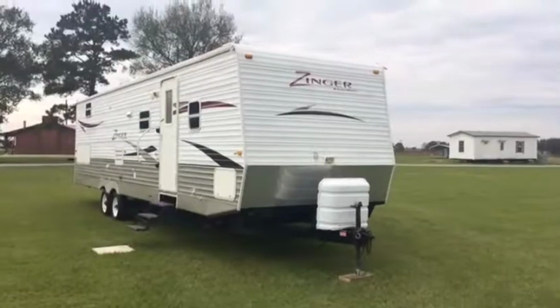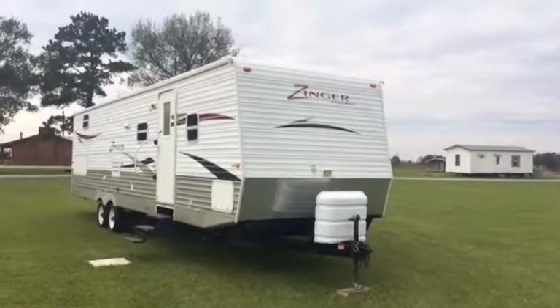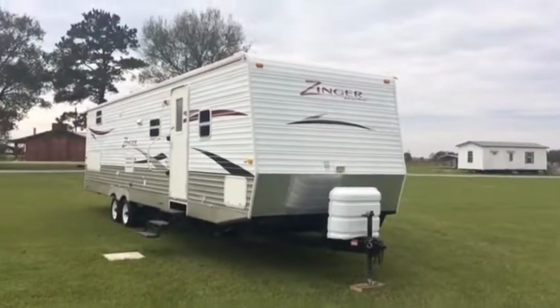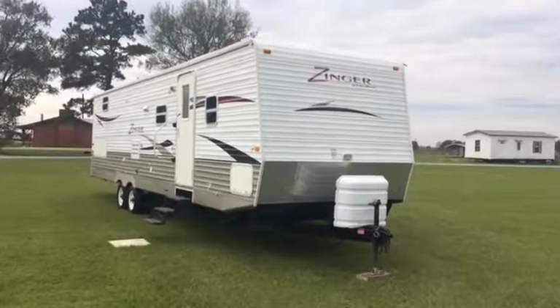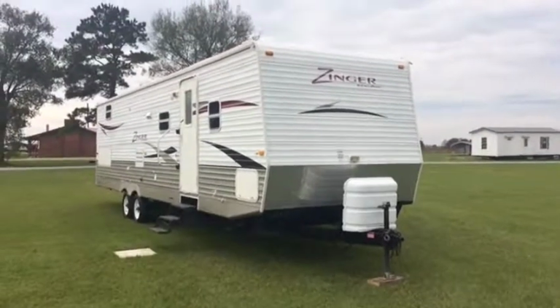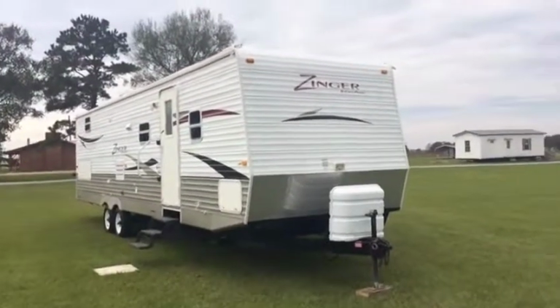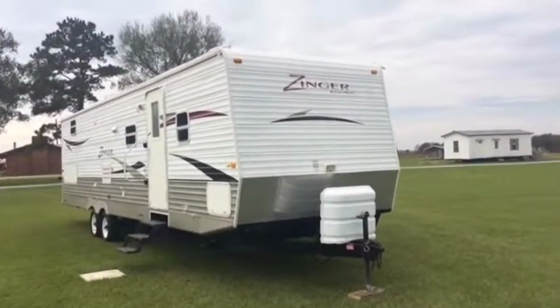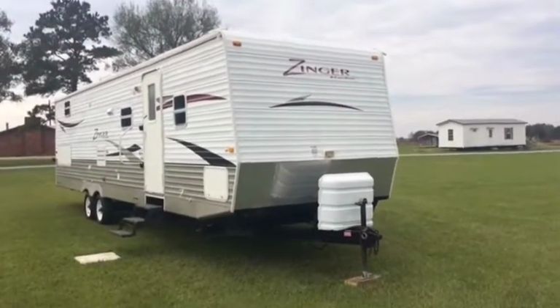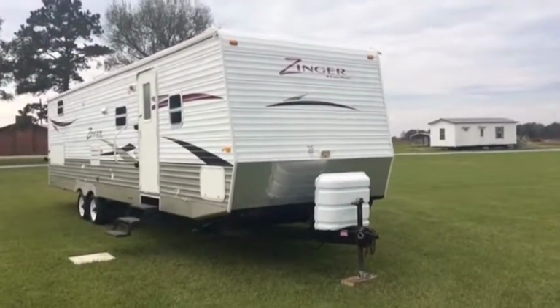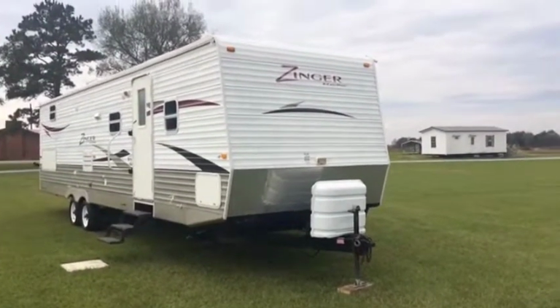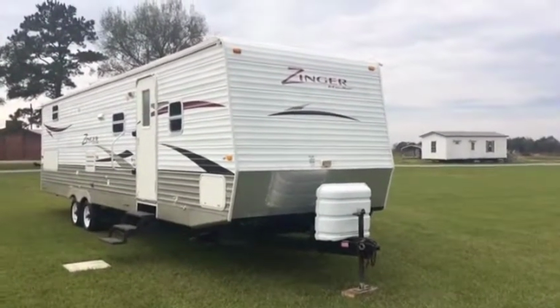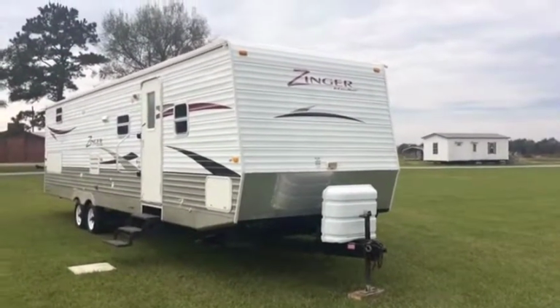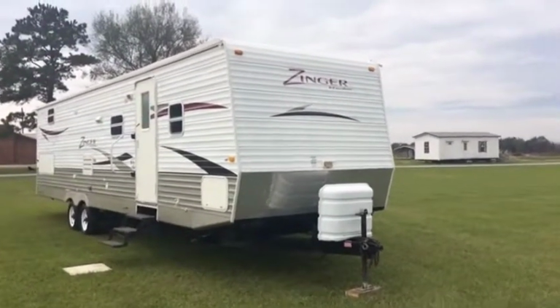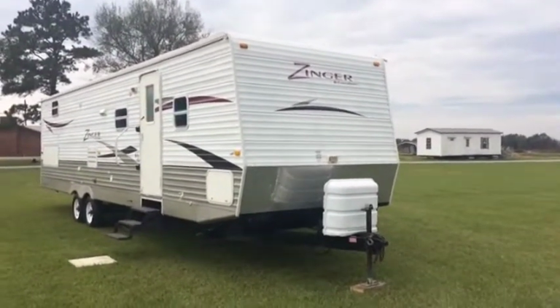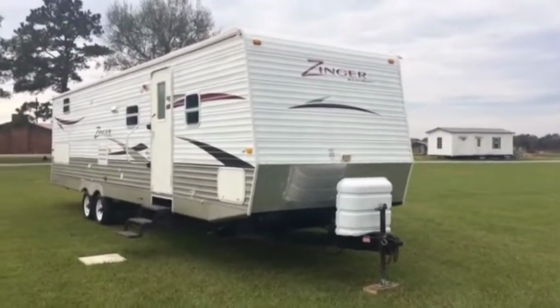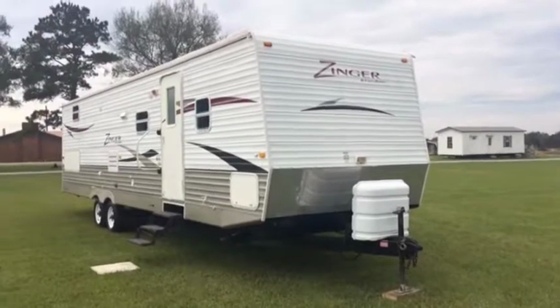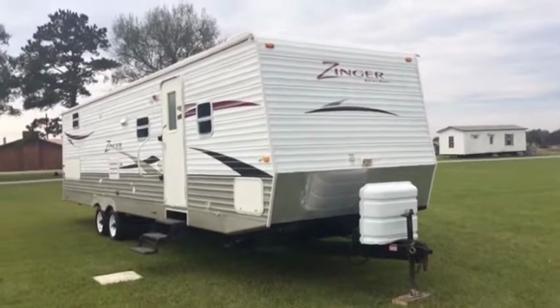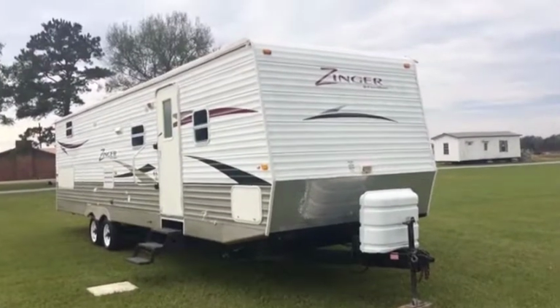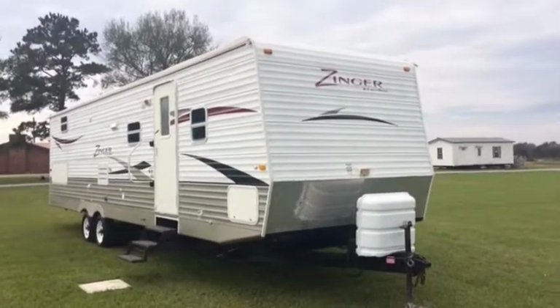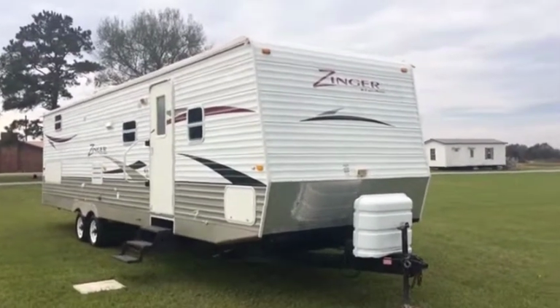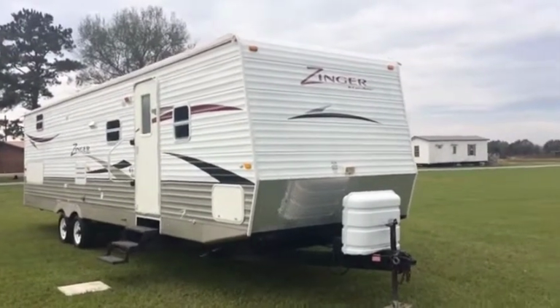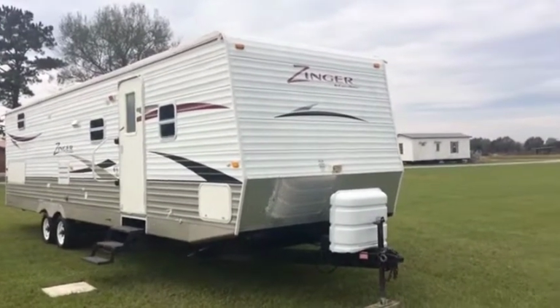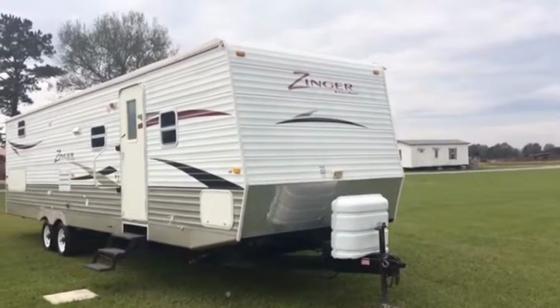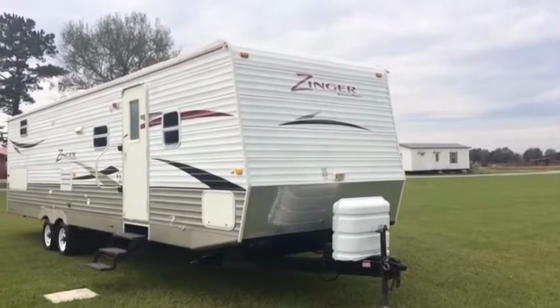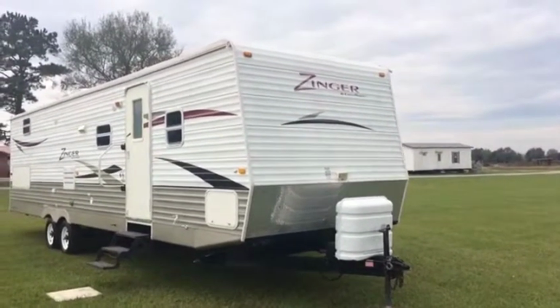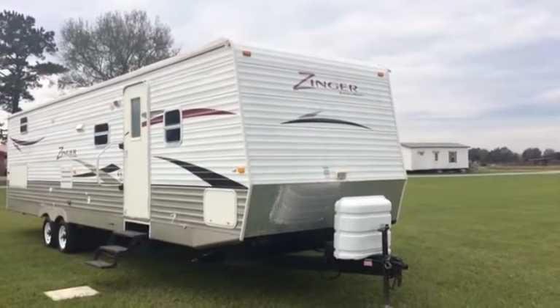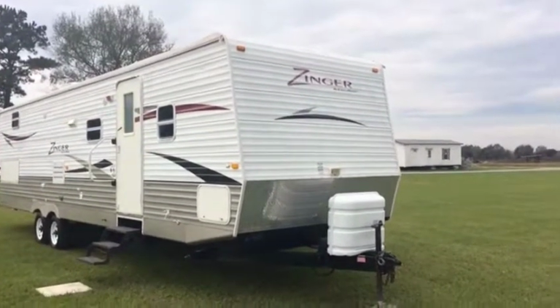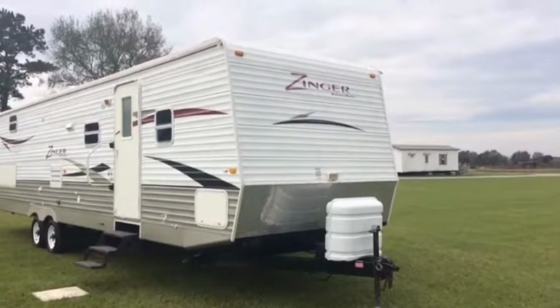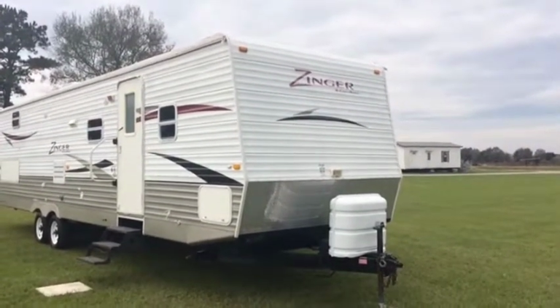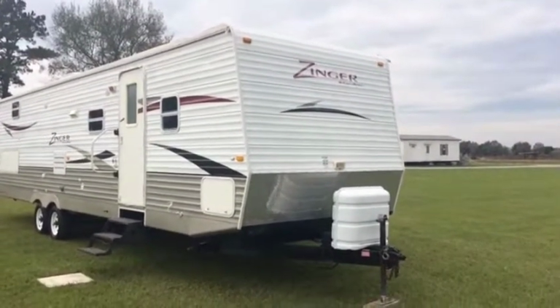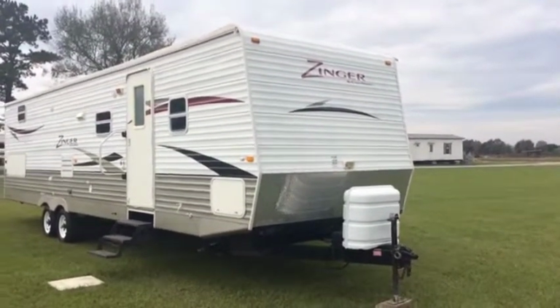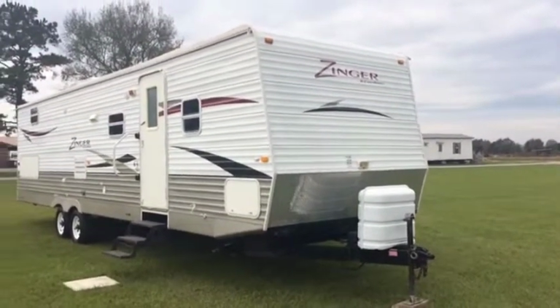Okay ladies and gentlemen, do our walk around the front on this 2009 Zinger by Crossroads. It's a 30-foot total living space in the trailer. It's got the tongue, so we're going to call it about a 32-foot right here.